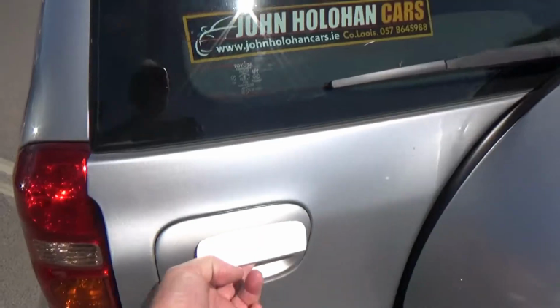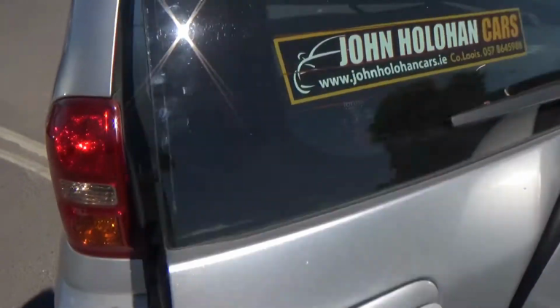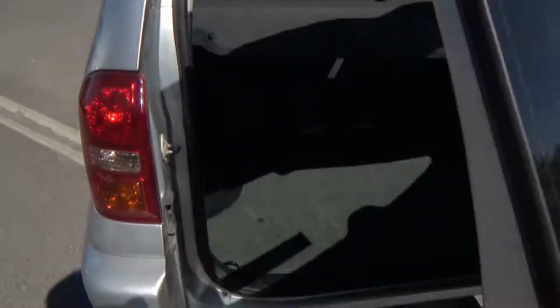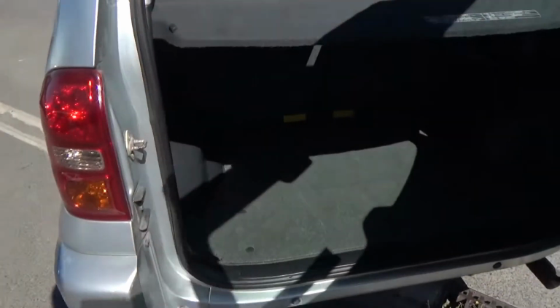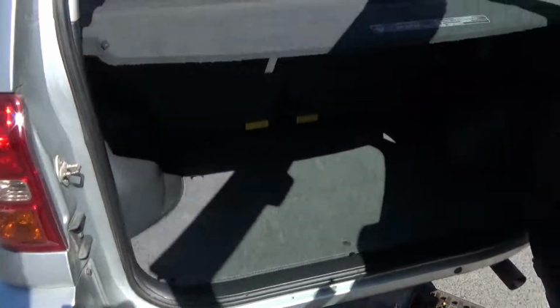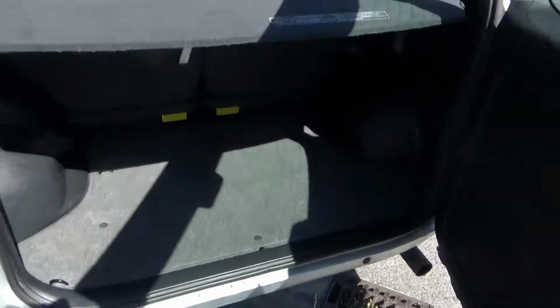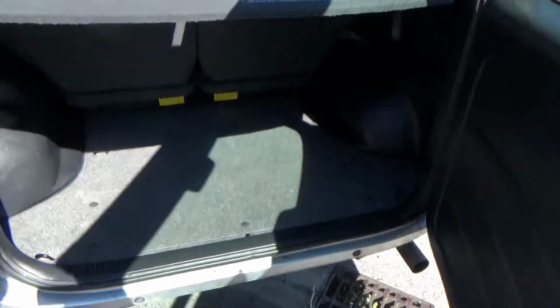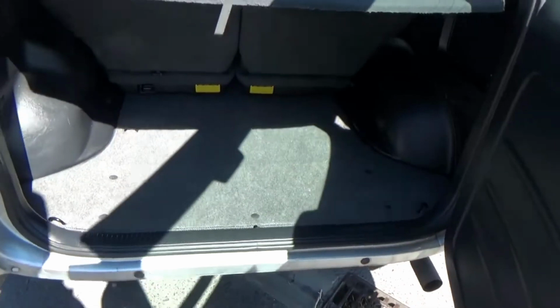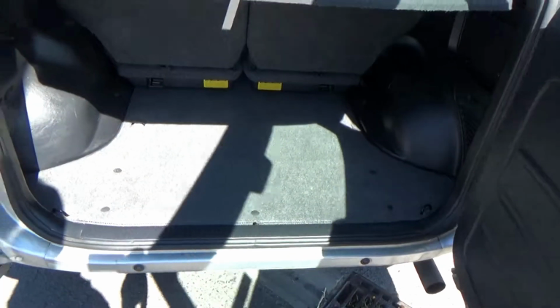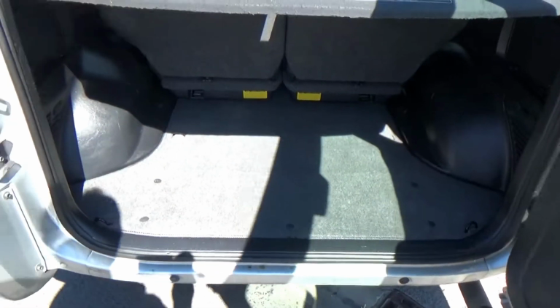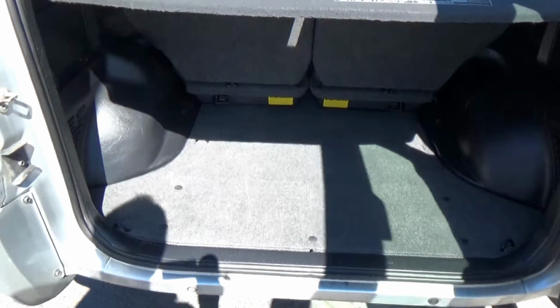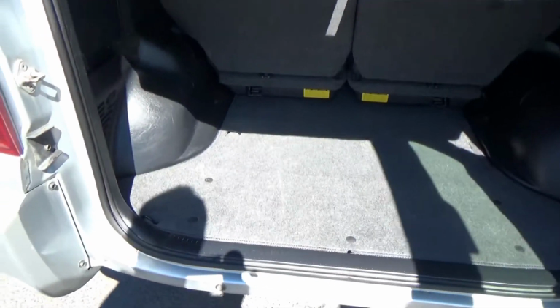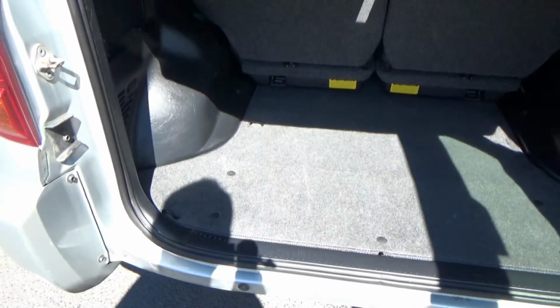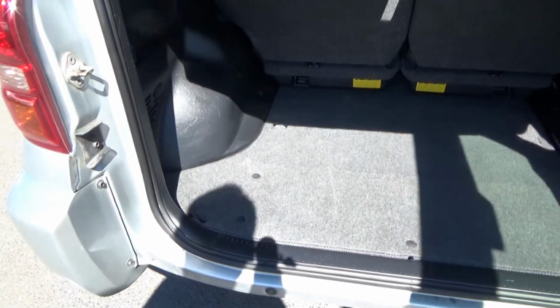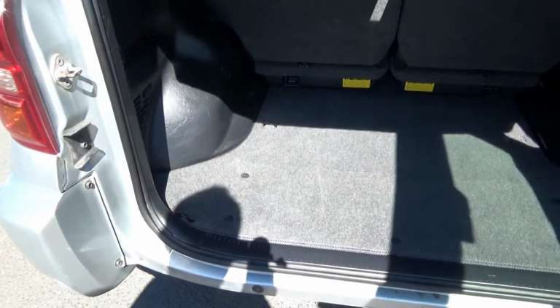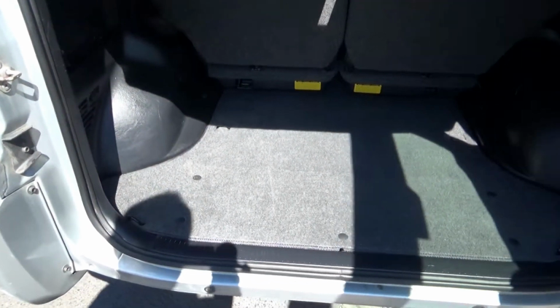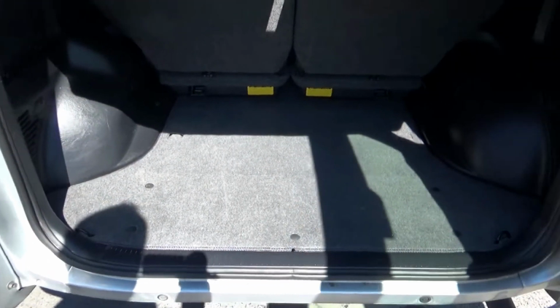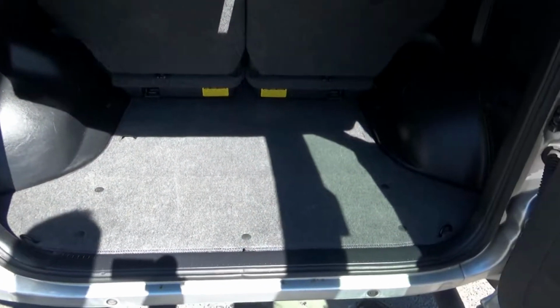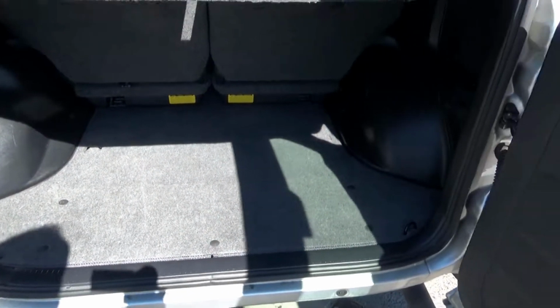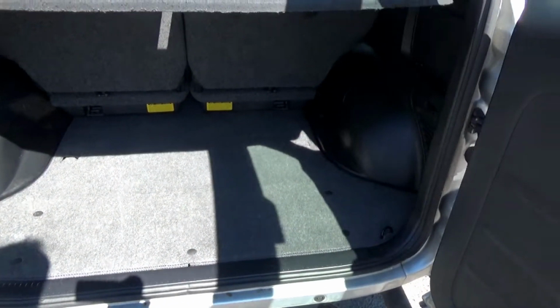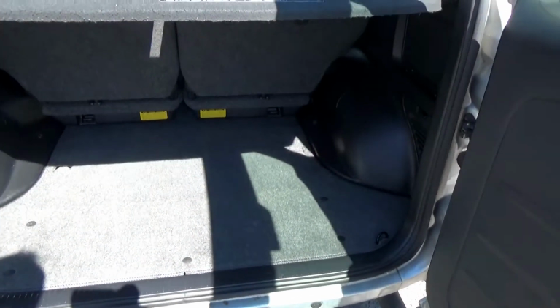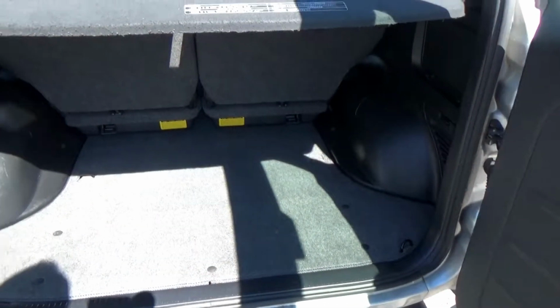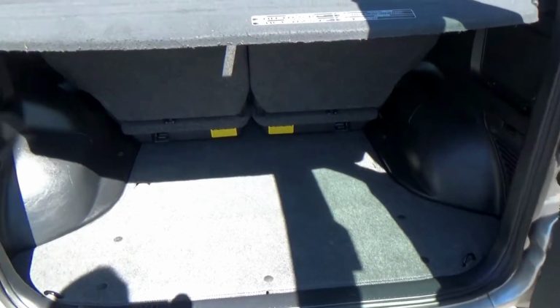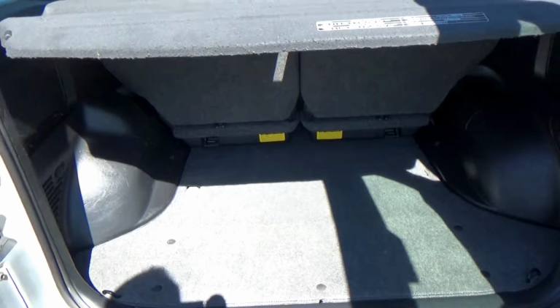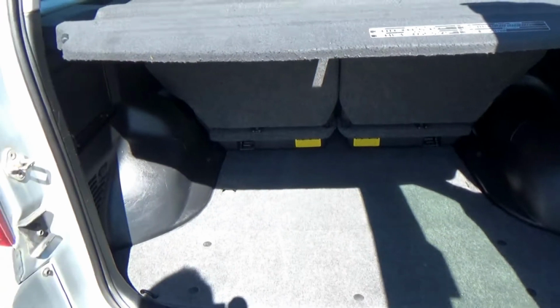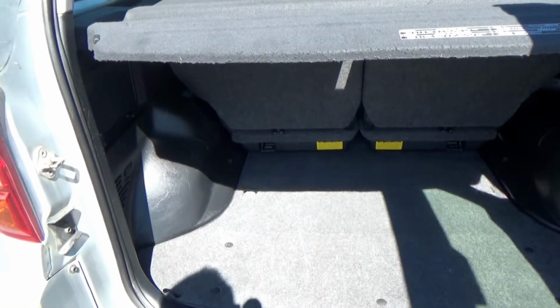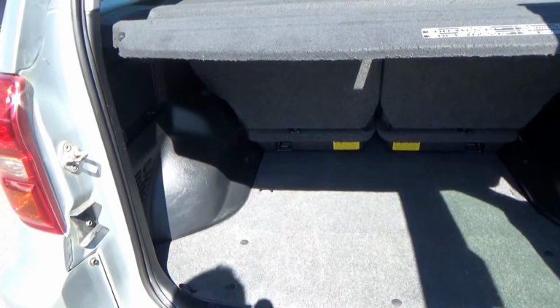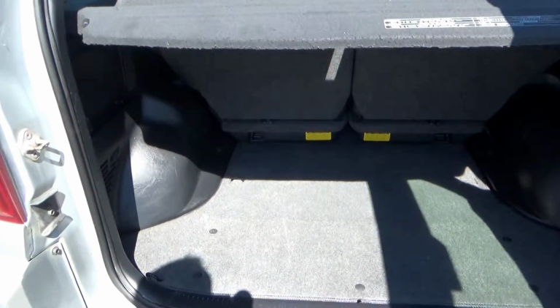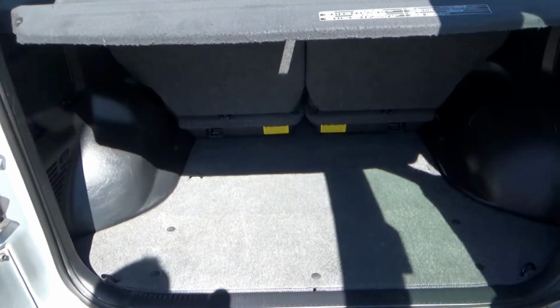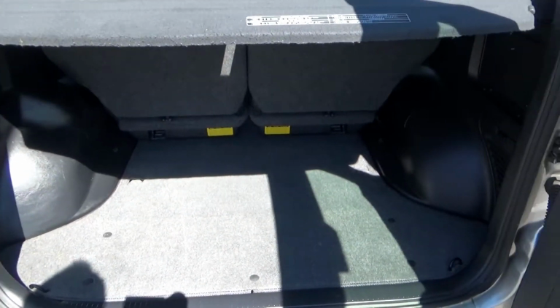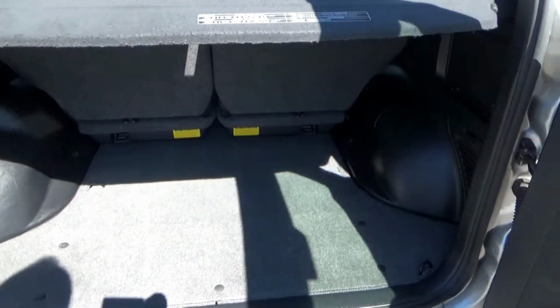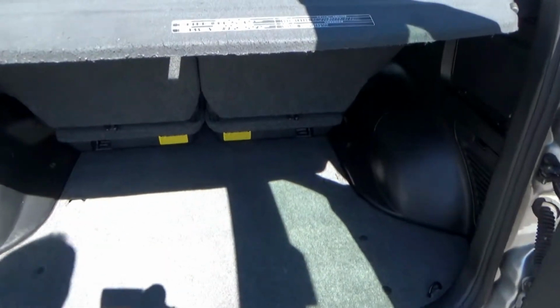Finally, the boot. Great space here — this is where it comes into its own. You have huge space there for golf clubs, buggies, shopping, whatever you want. Apologies about the sunlight again.